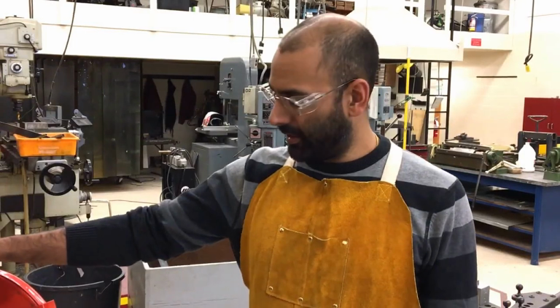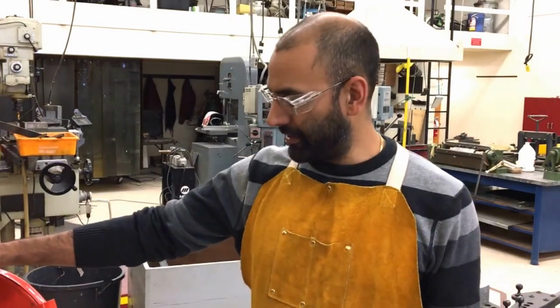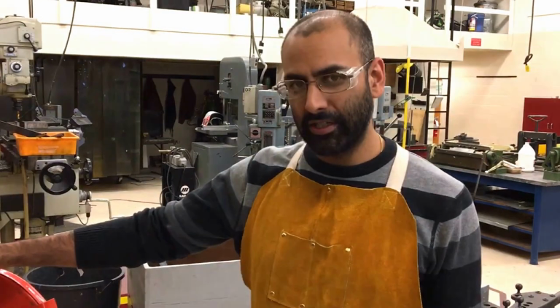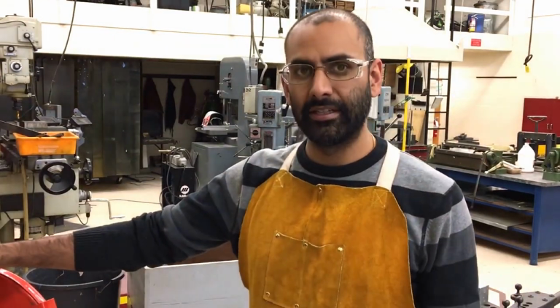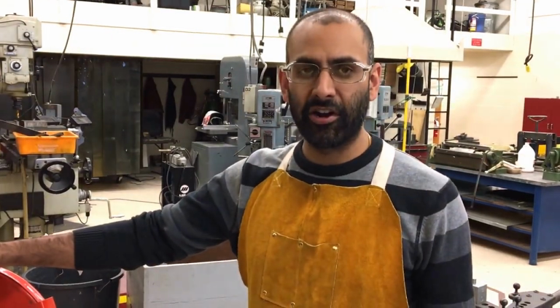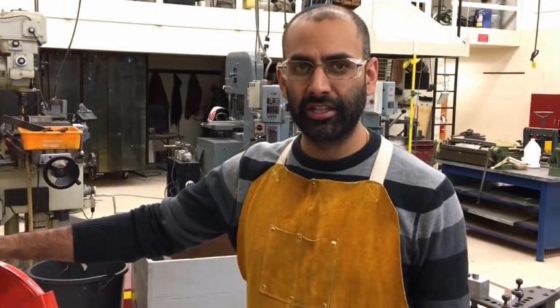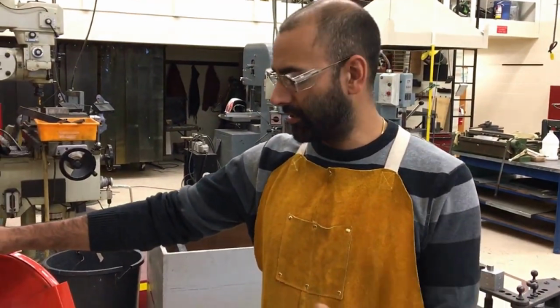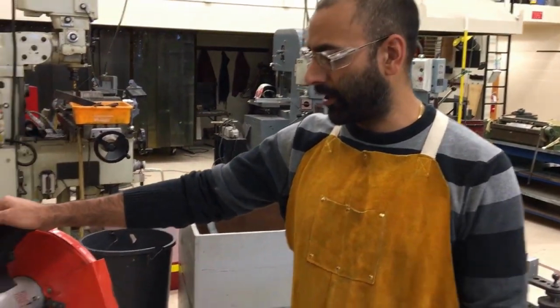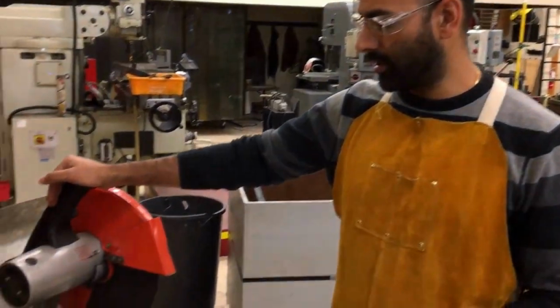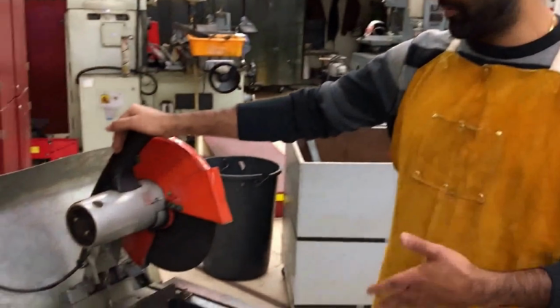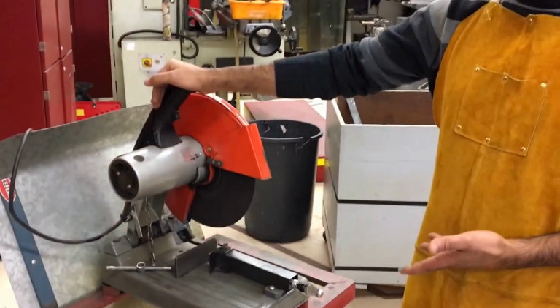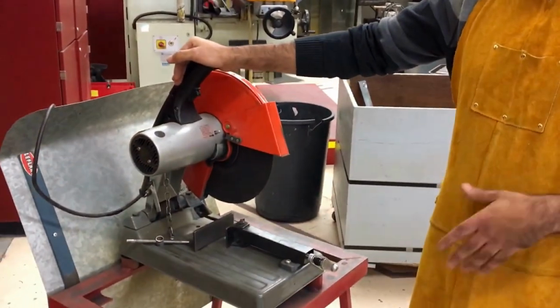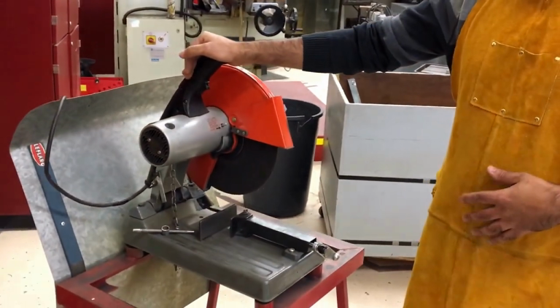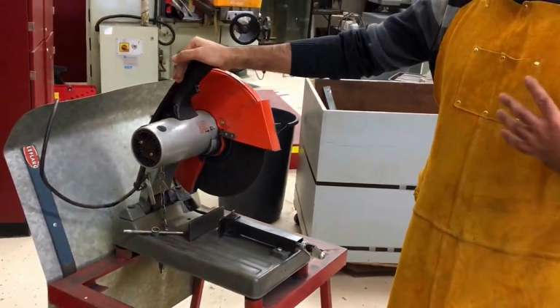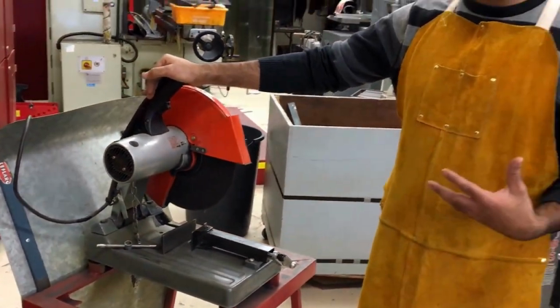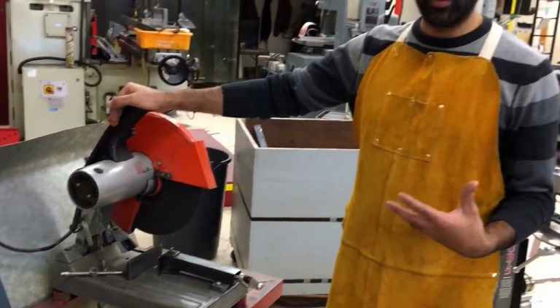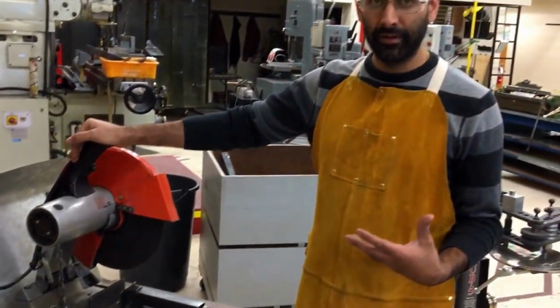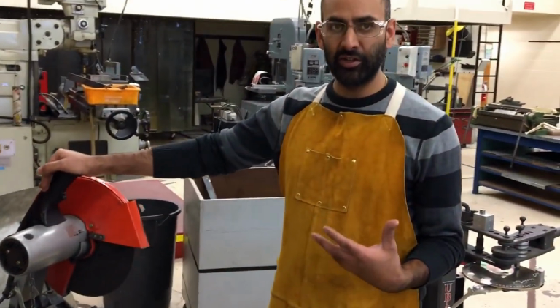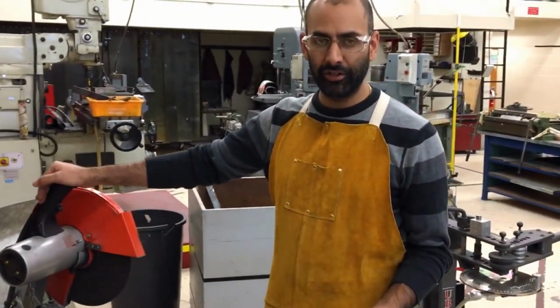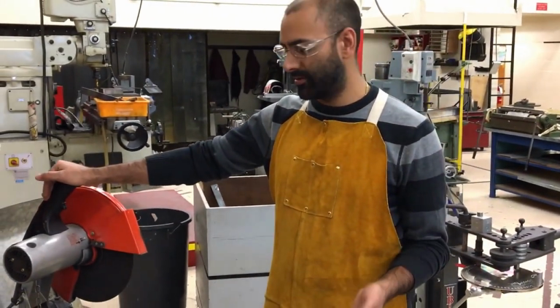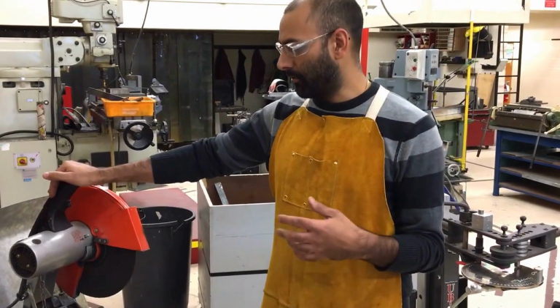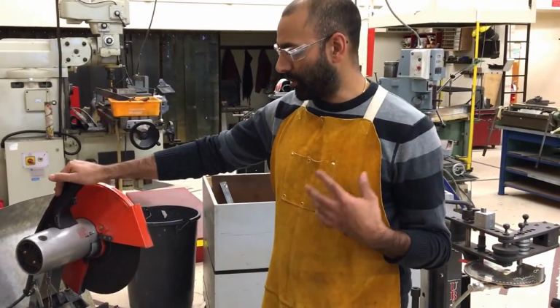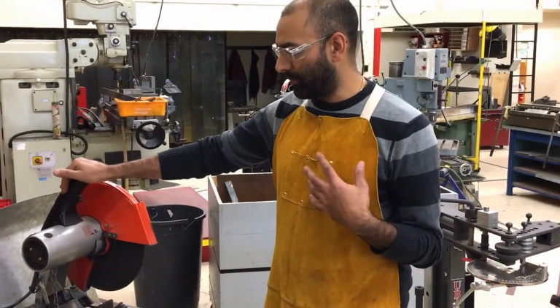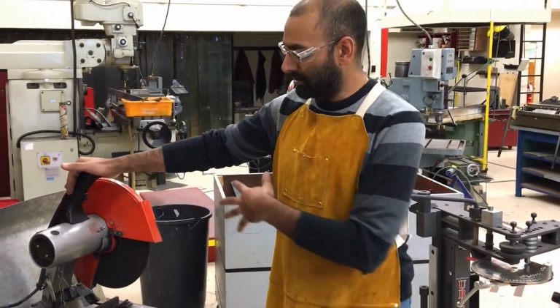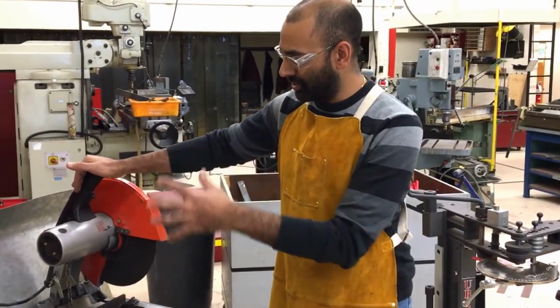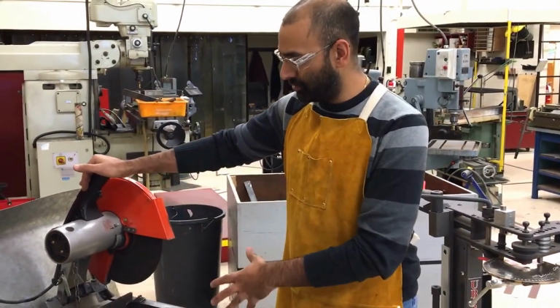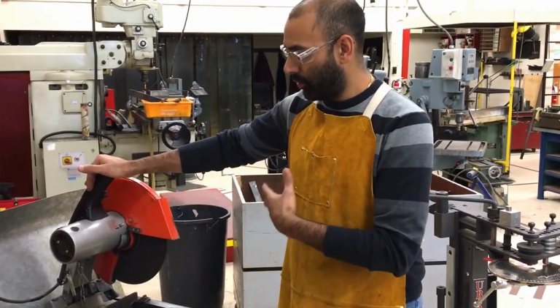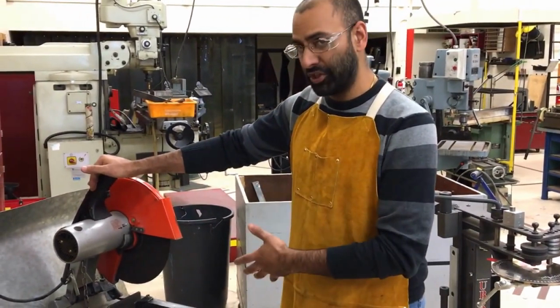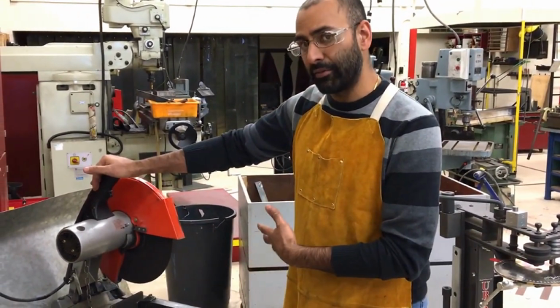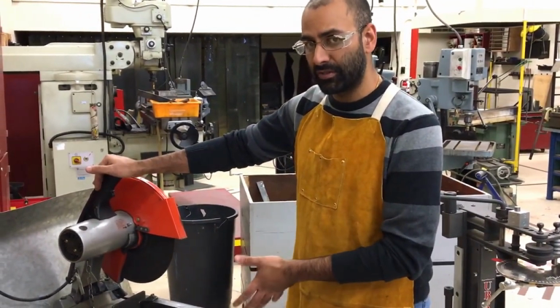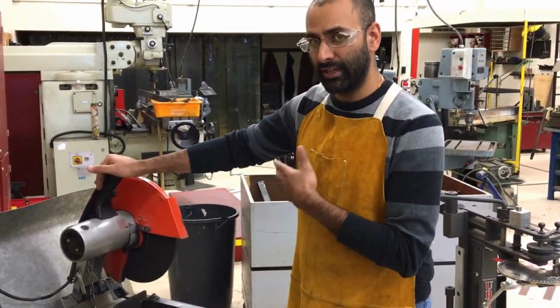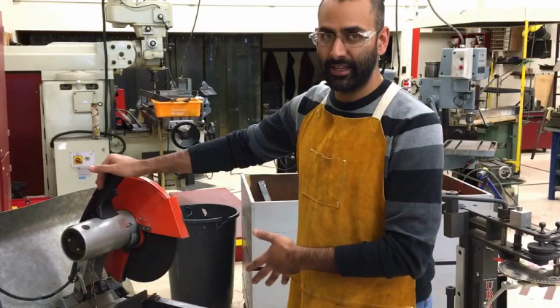In this video we're going to be continuing our conversation on the metal cut-off saw or the metal chop saw. We're going to talk about personal protective equipment that you need to wear to use this, and we're also going to talk about a quick inspection that you need to do with this machine every time you use it to make sure that it is safe.